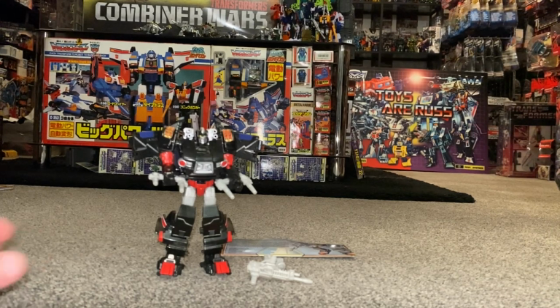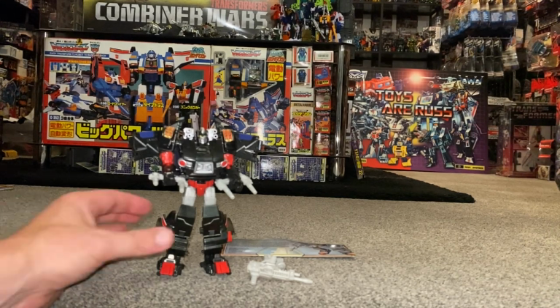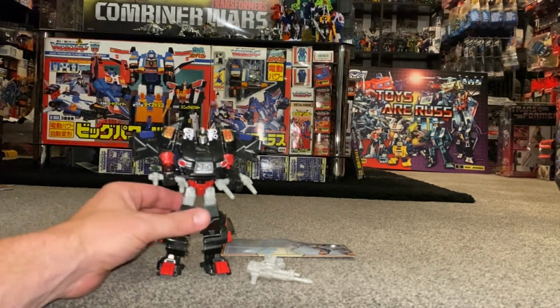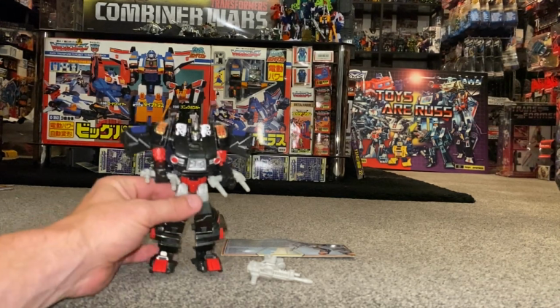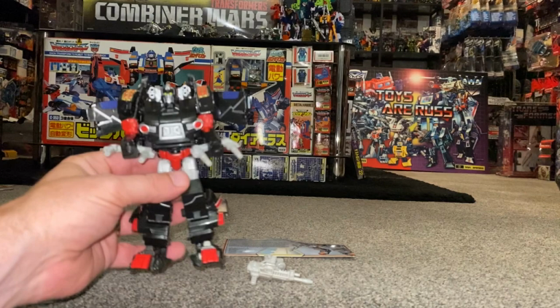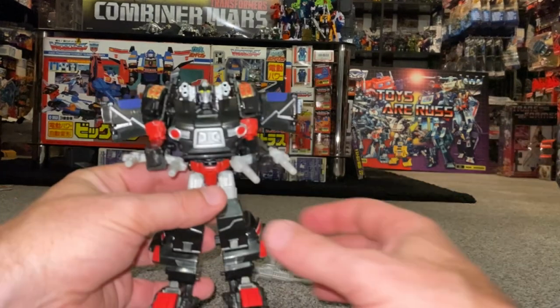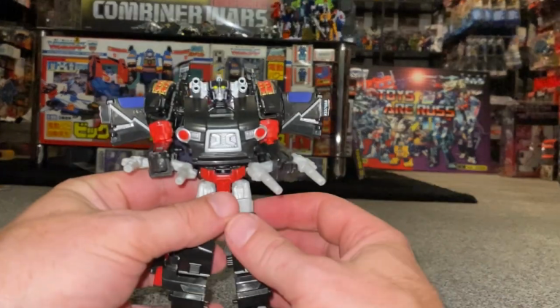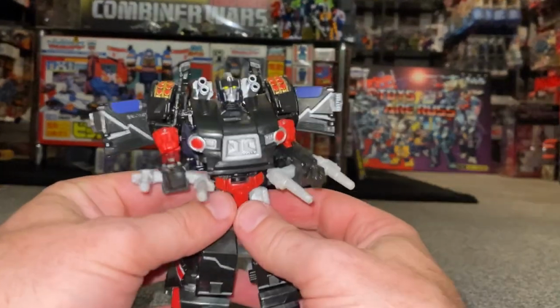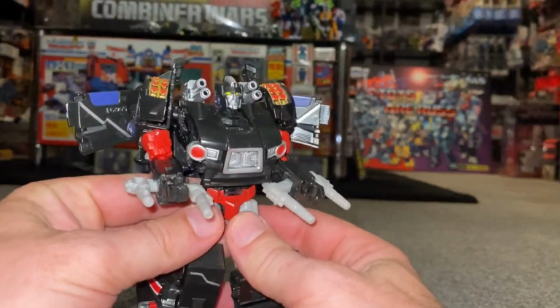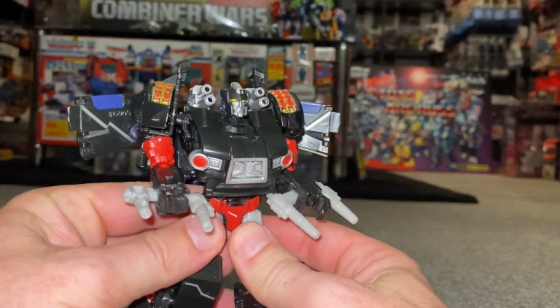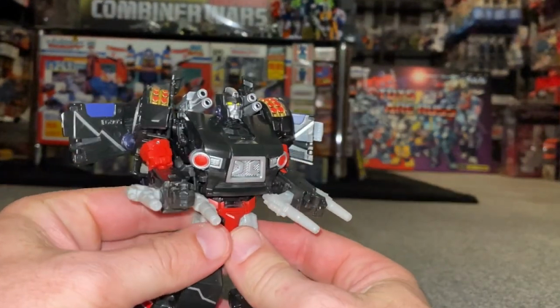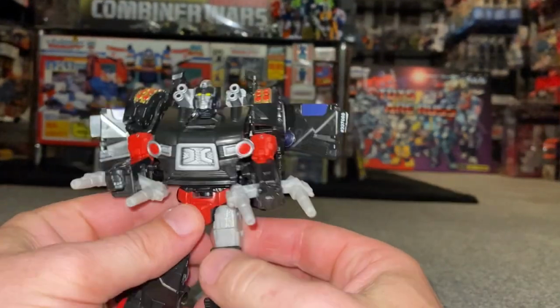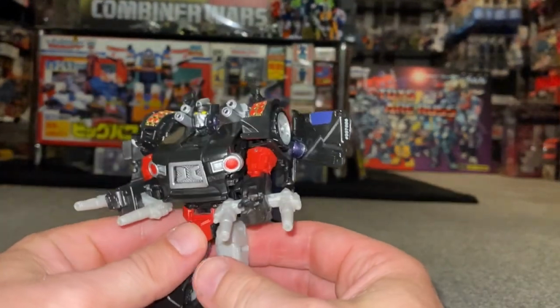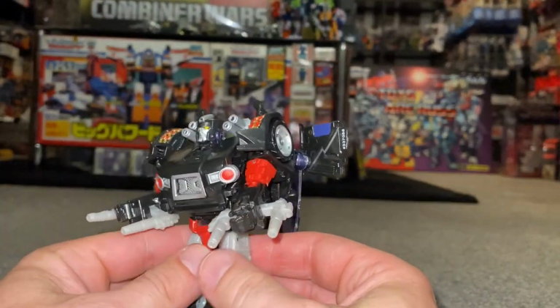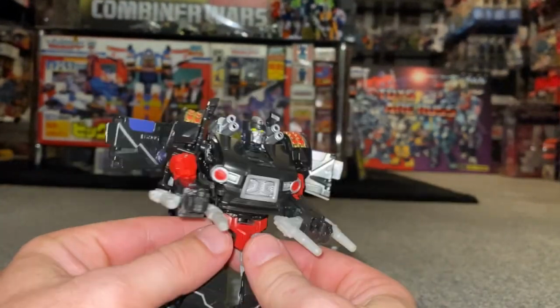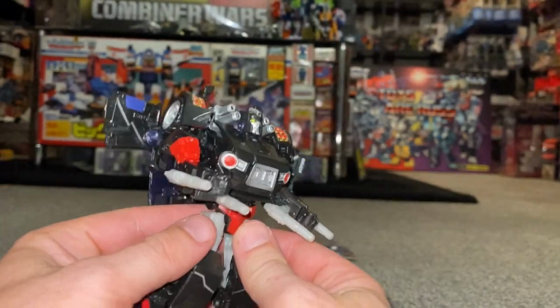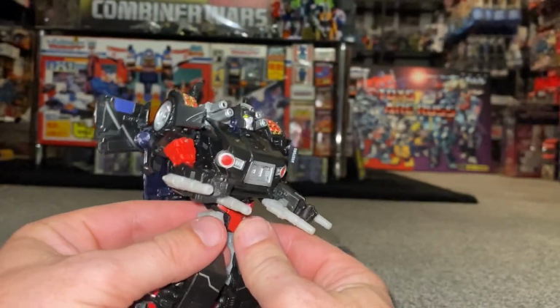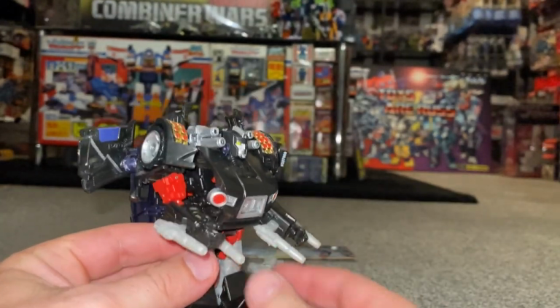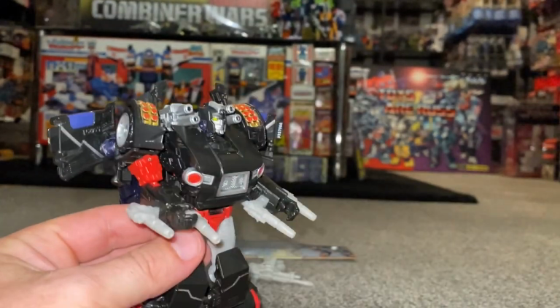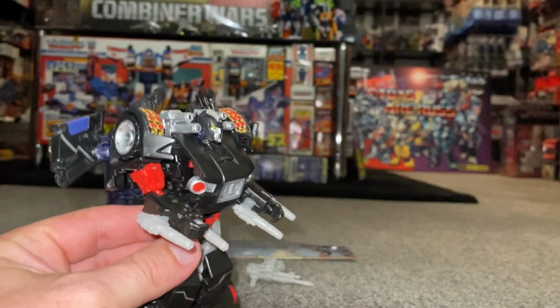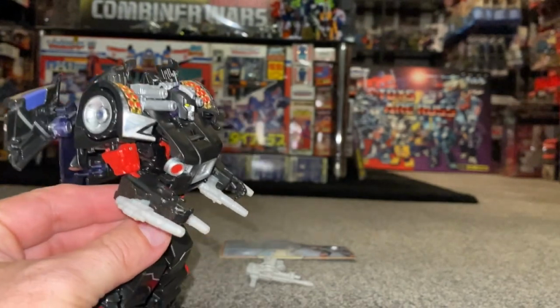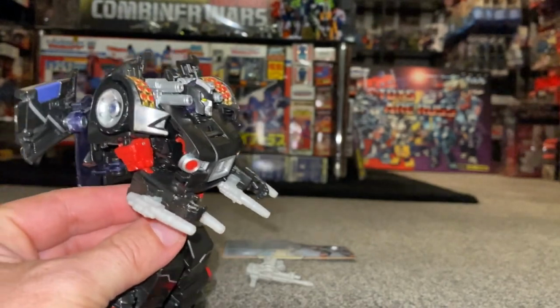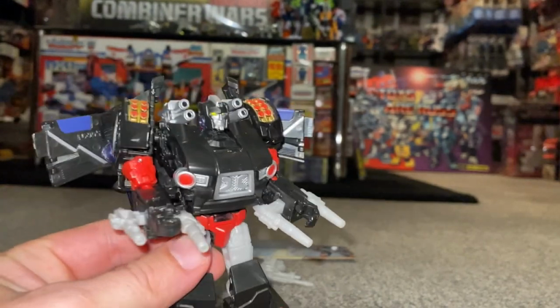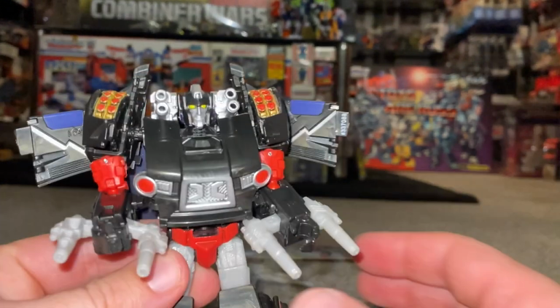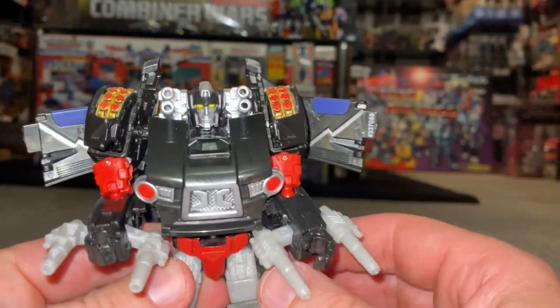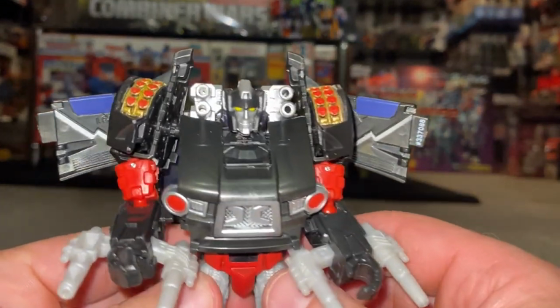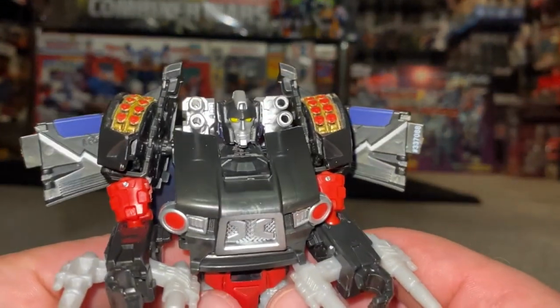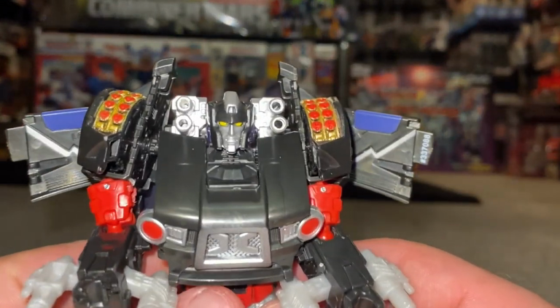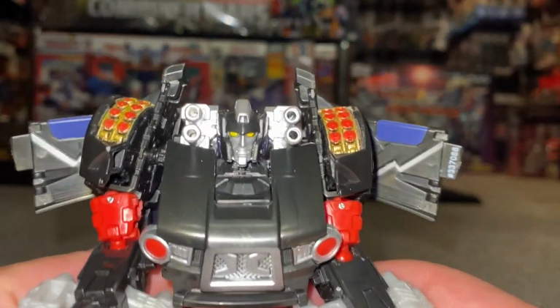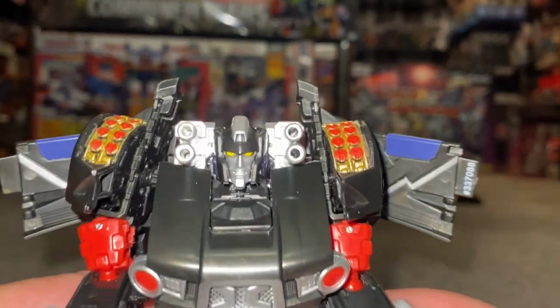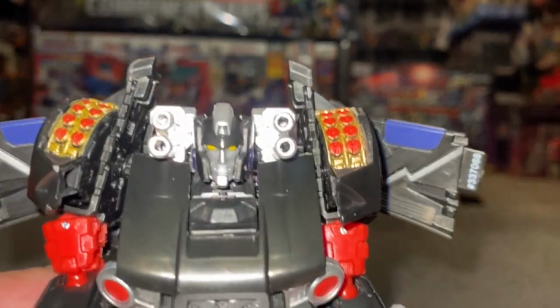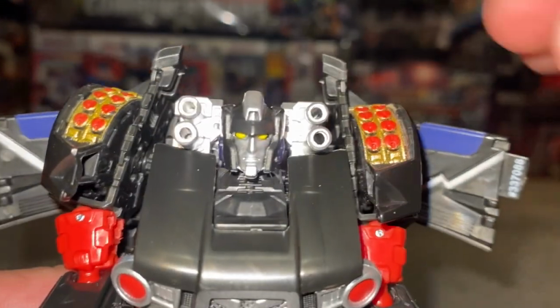So here she is — the first official Transformers release of Burnout. This character is of course based on an old Diaclone figure, but let's do some first impressions first and foremost.